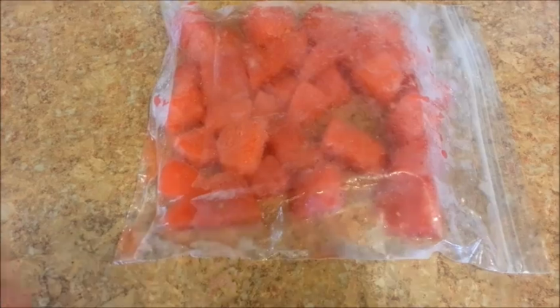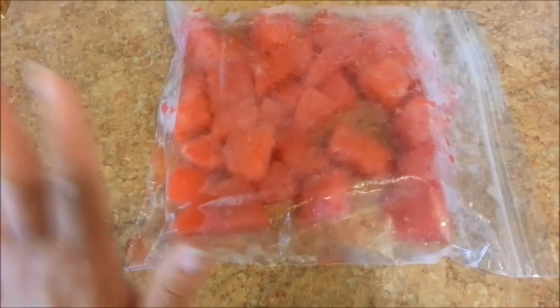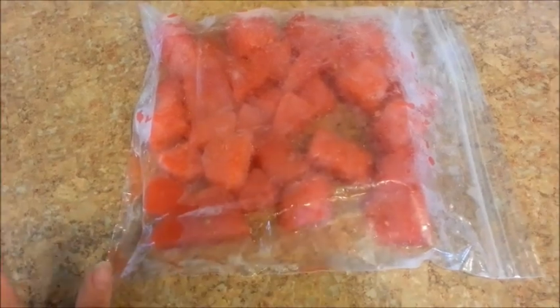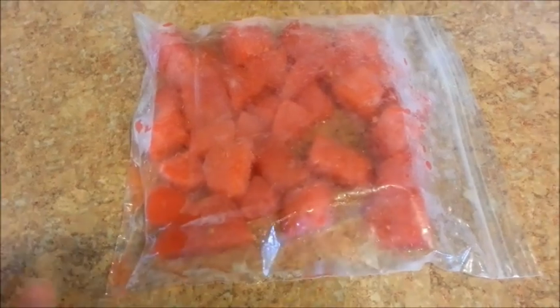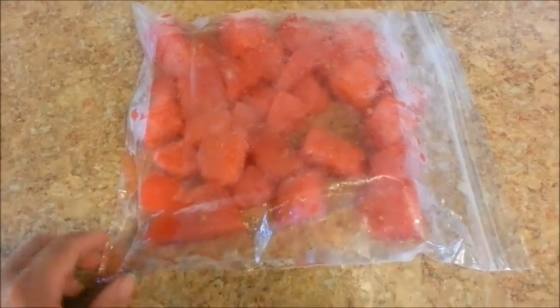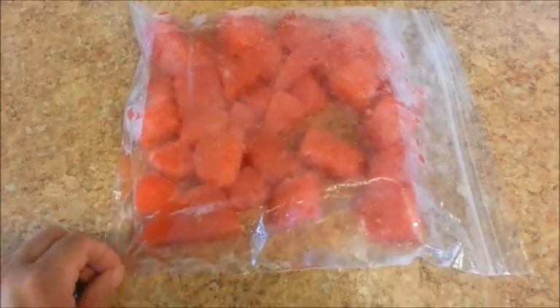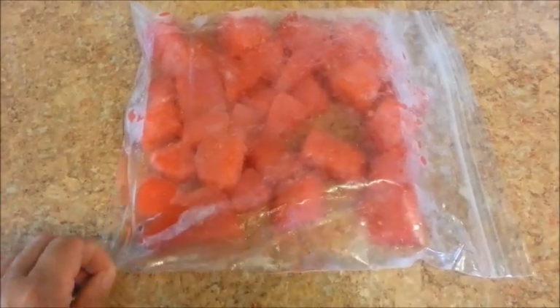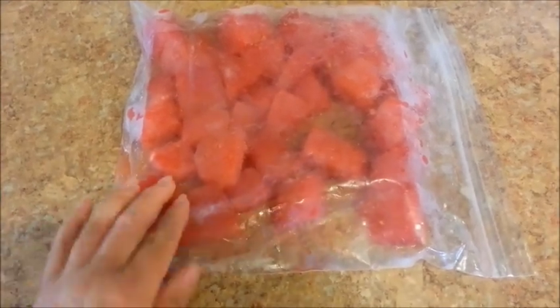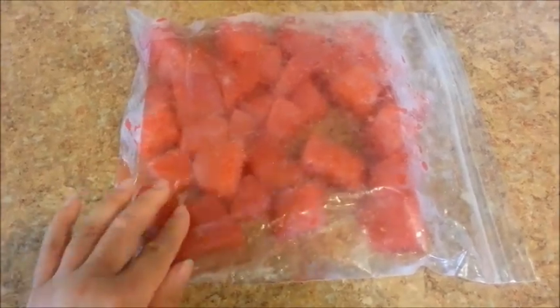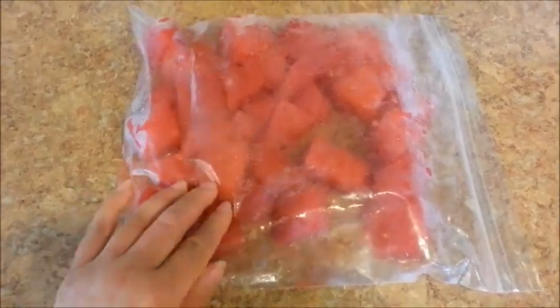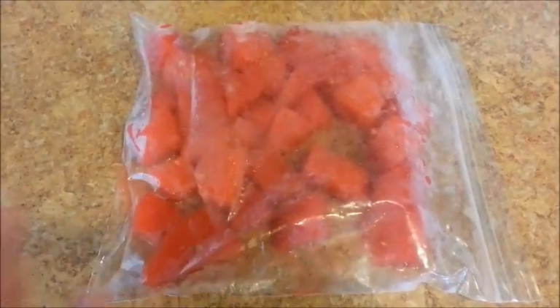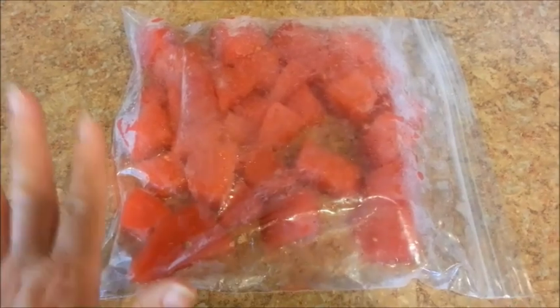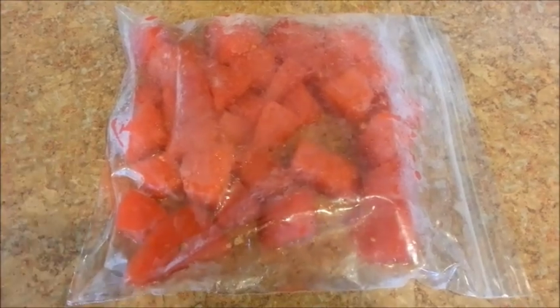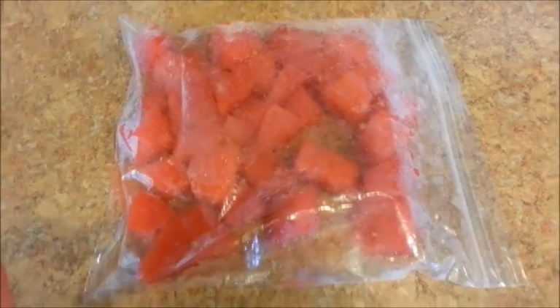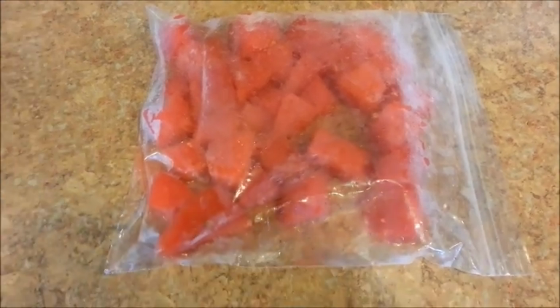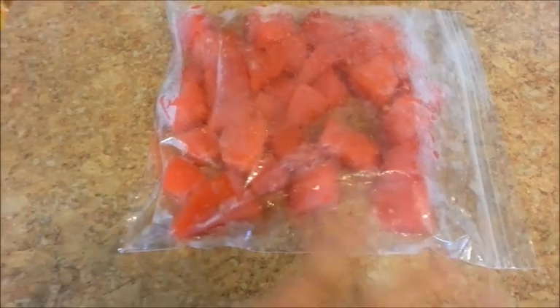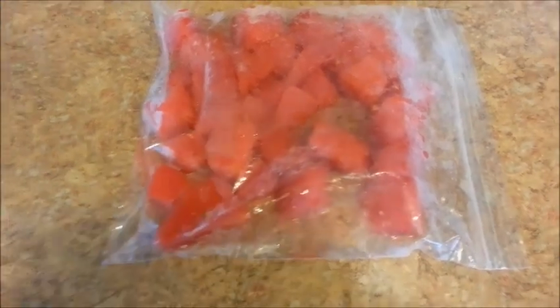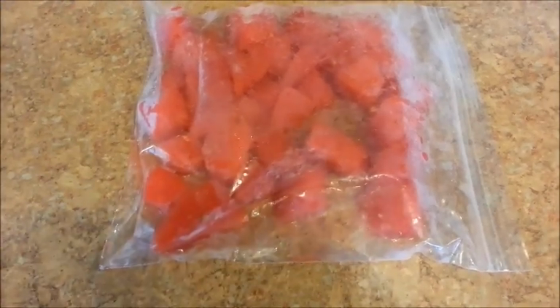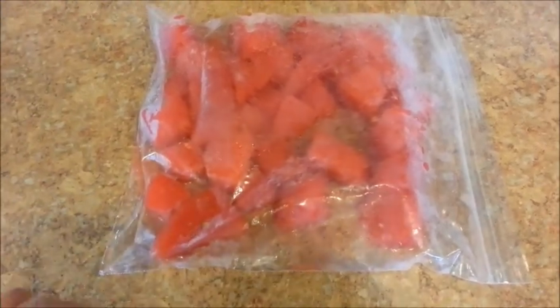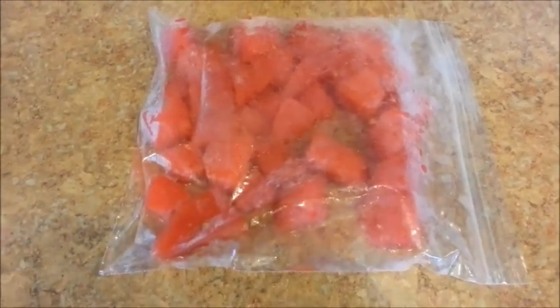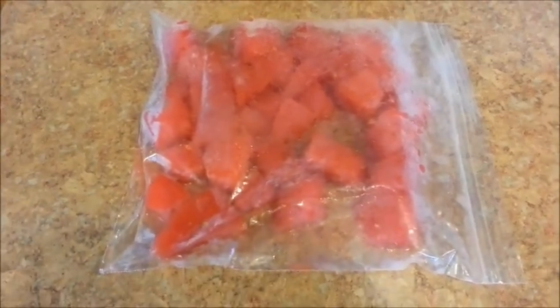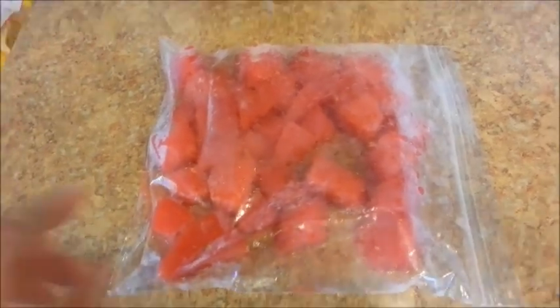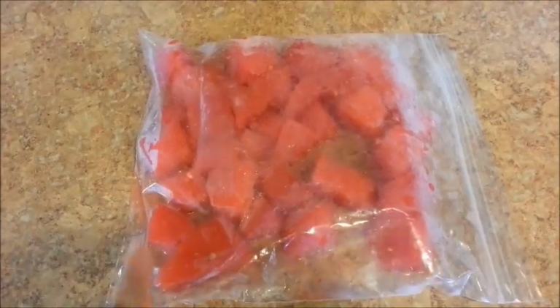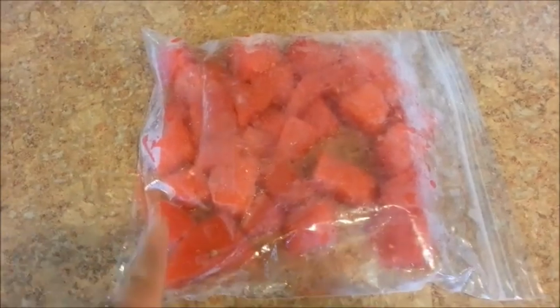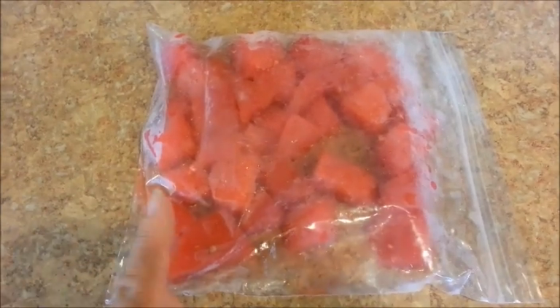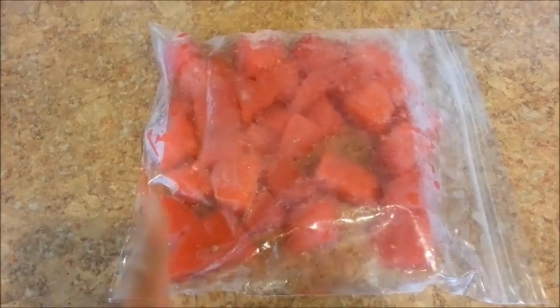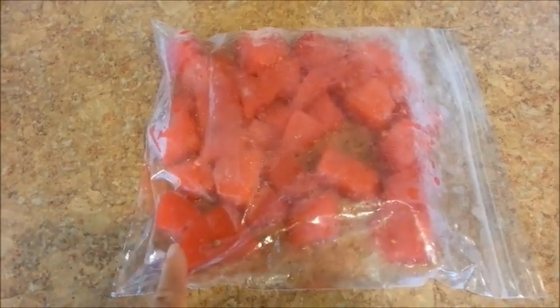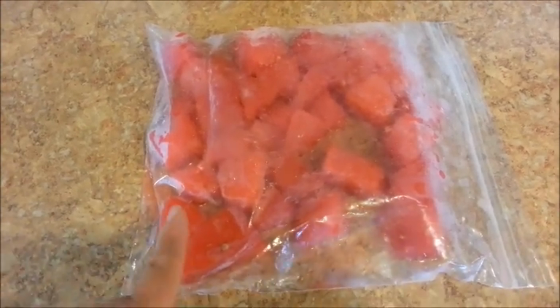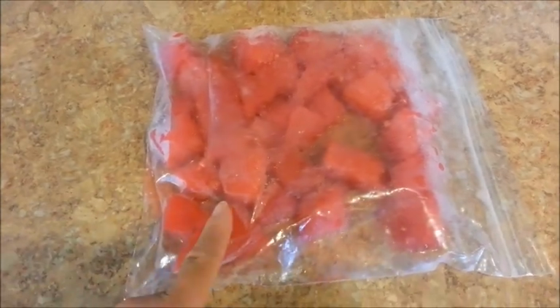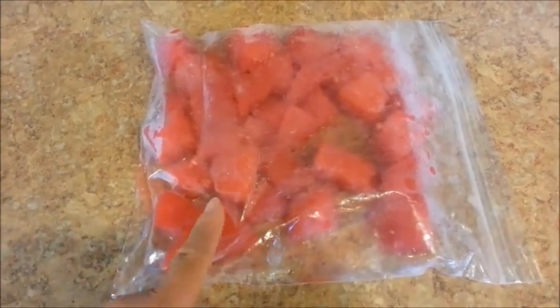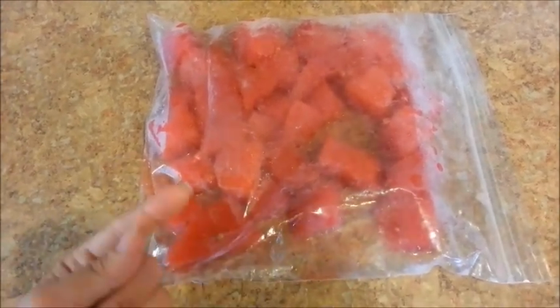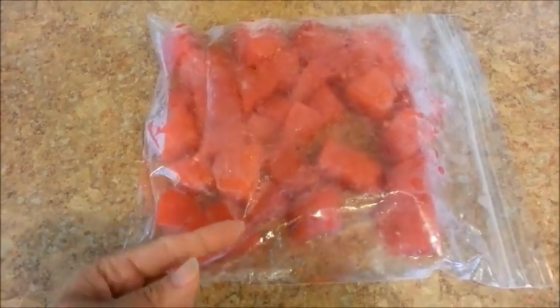Hi everyone! Yesterday you had seen me make a strawberry watermelon slushie. Today it's just going to be a watermelon slushie, and in order to do that you'll need to freeze some watermelon chunks and place them in the freezer overnight.